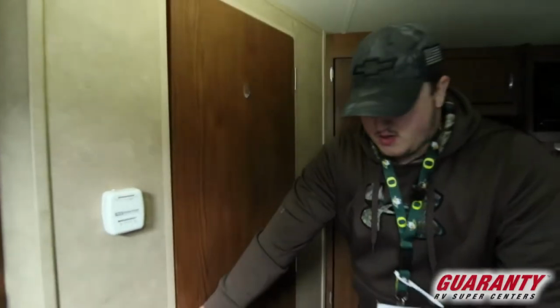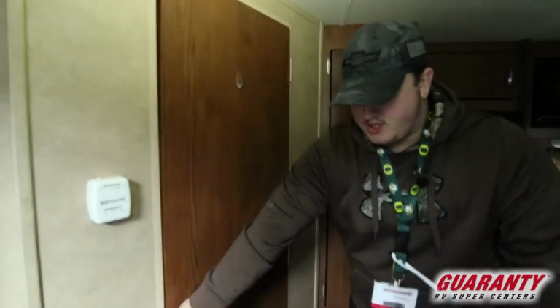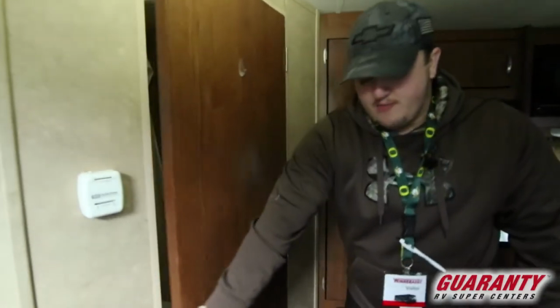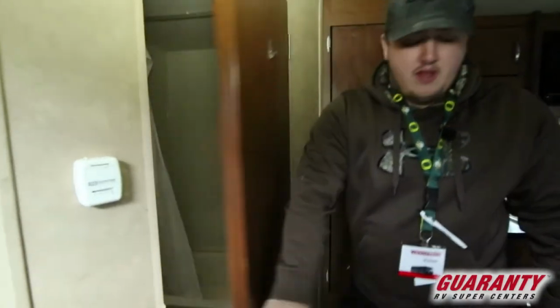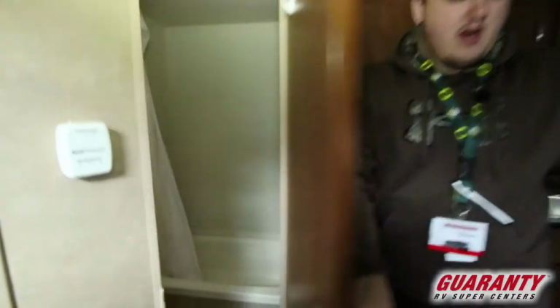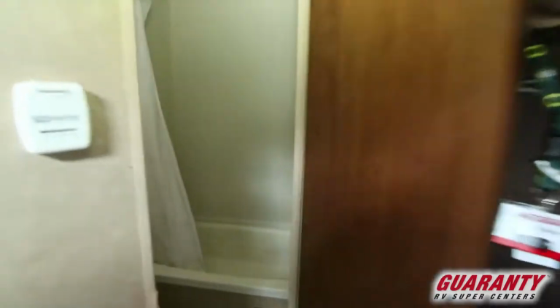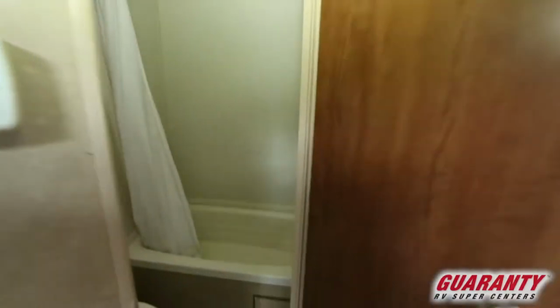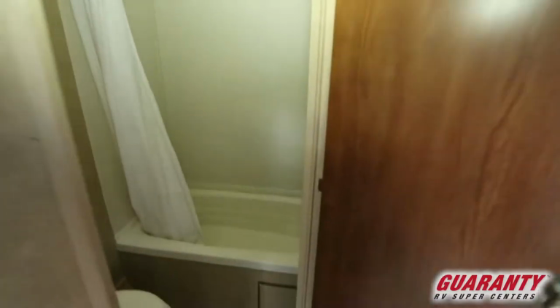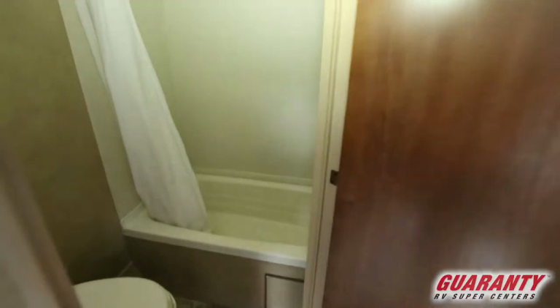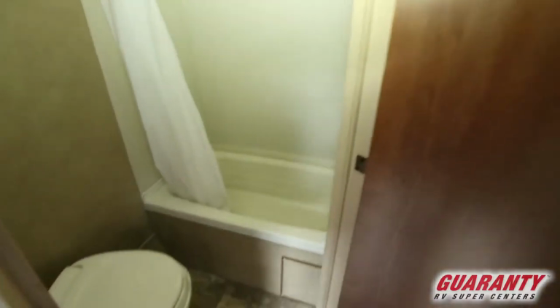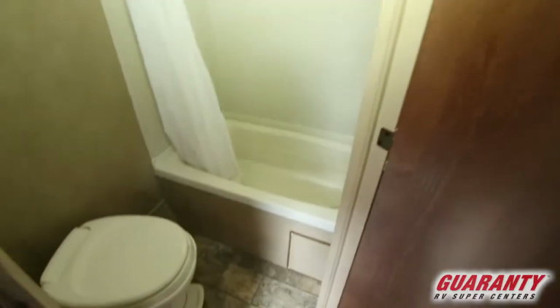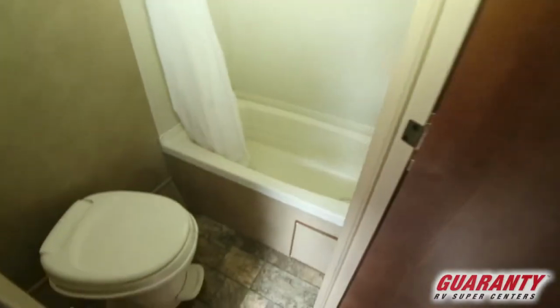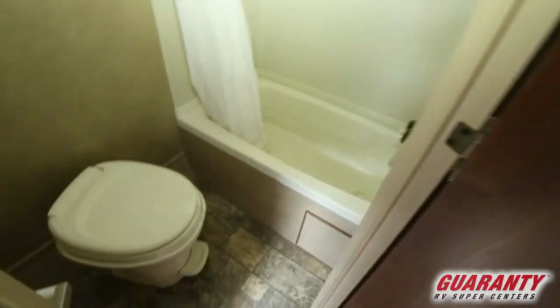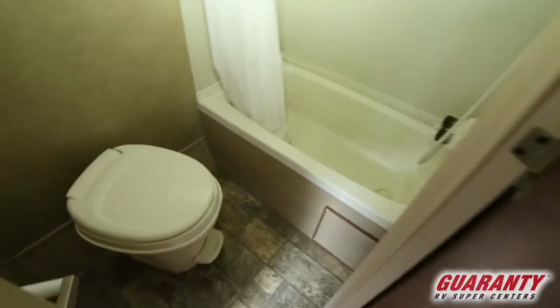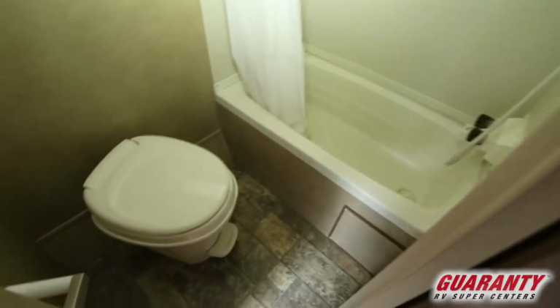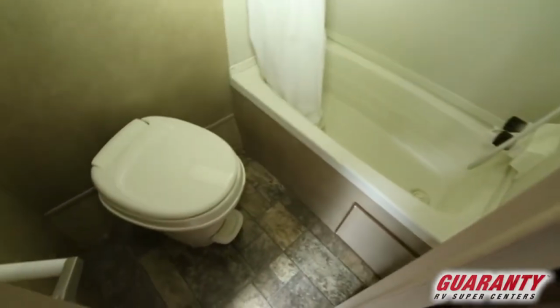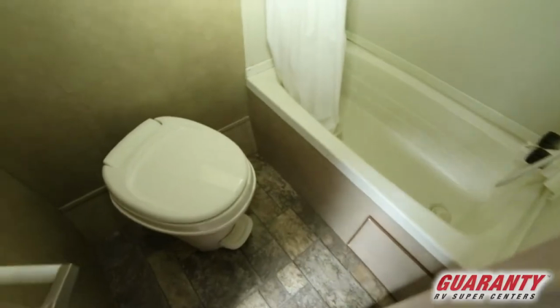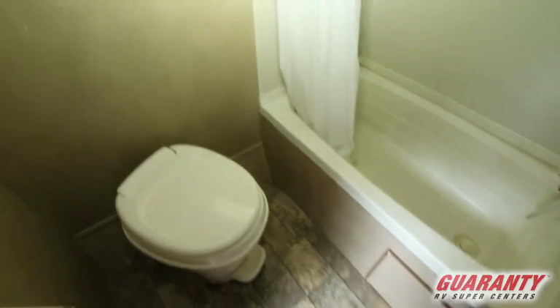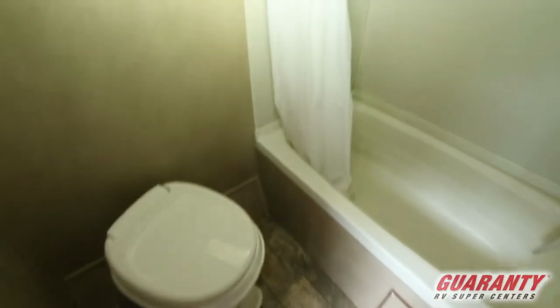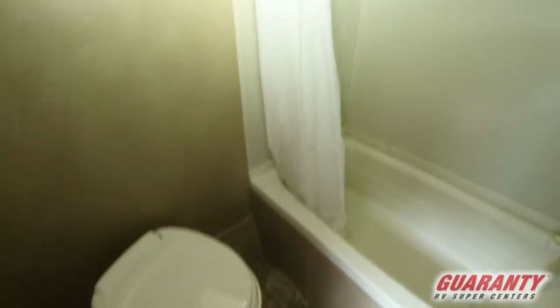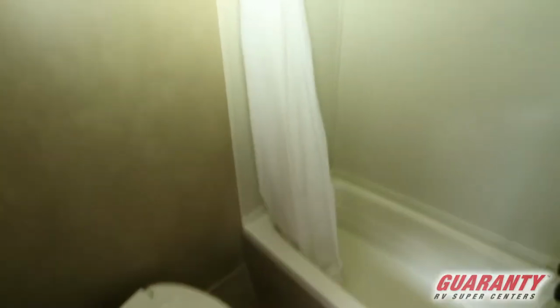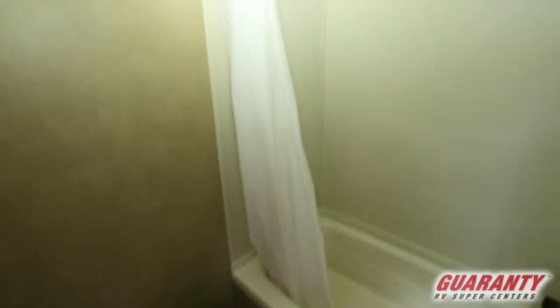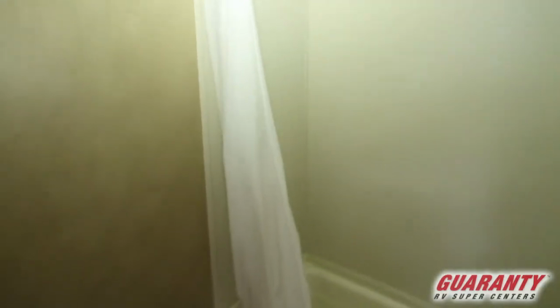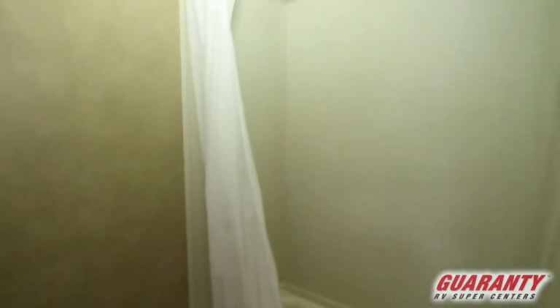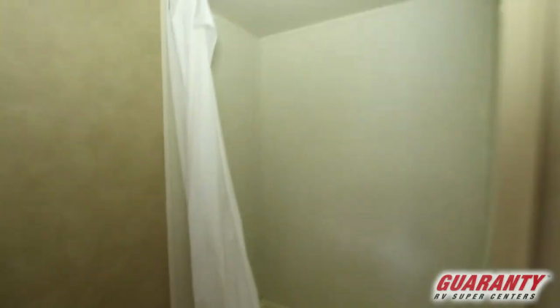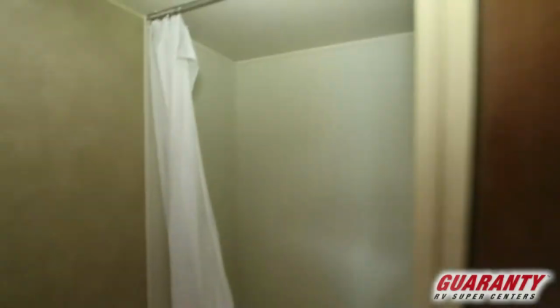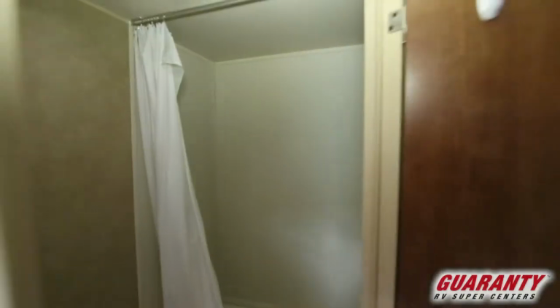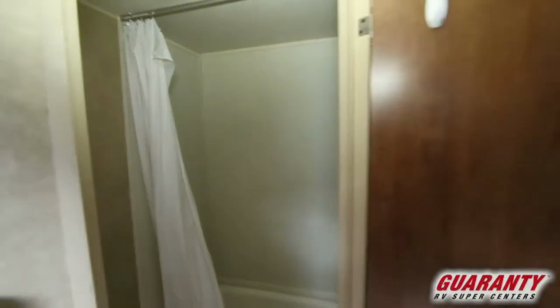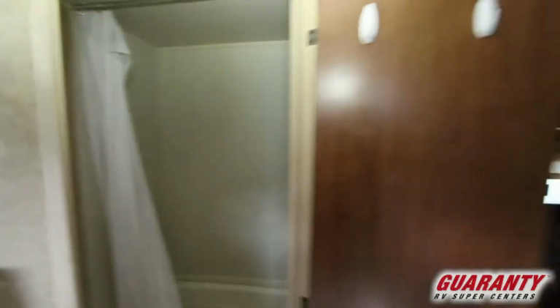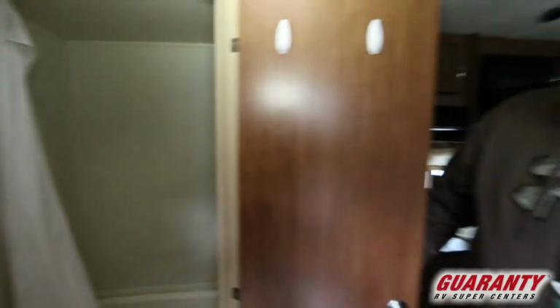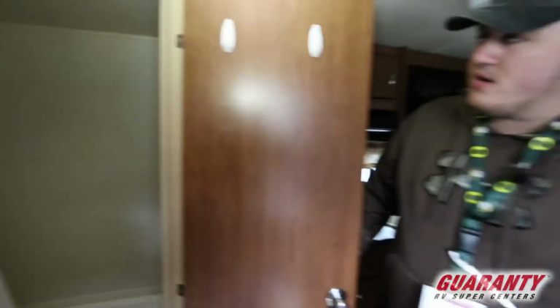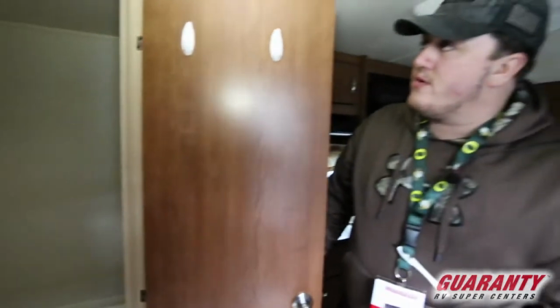The 185 RB stands for the rear bathroom, so you have a pretty decent sized bathroom with plenty of room.